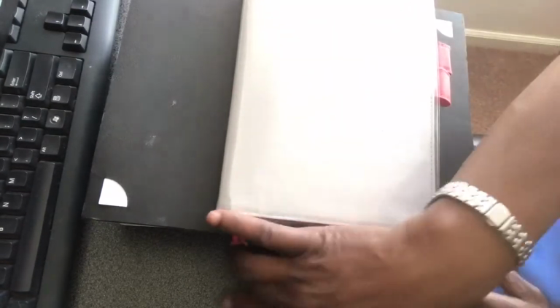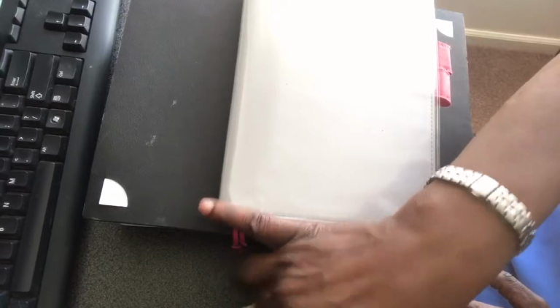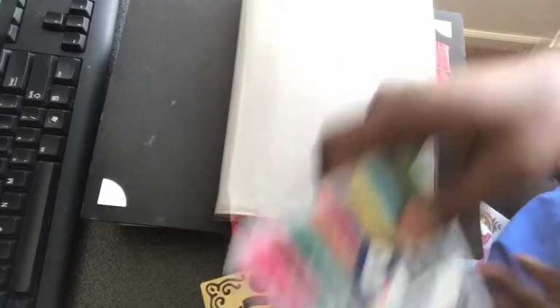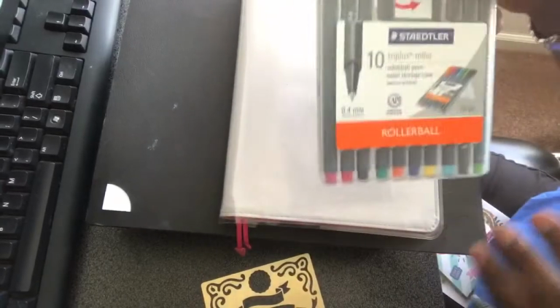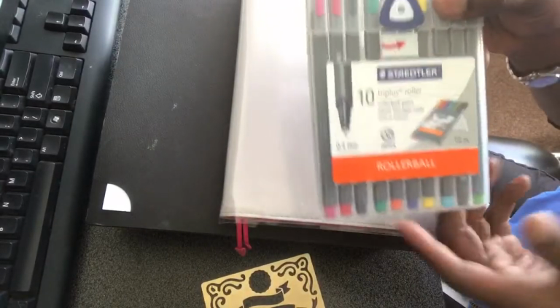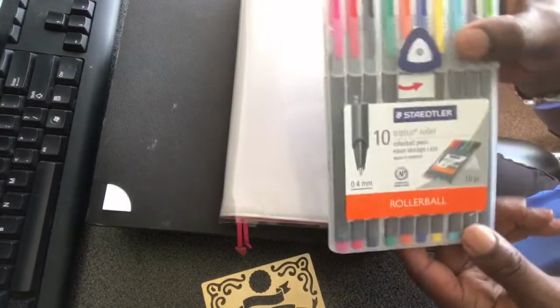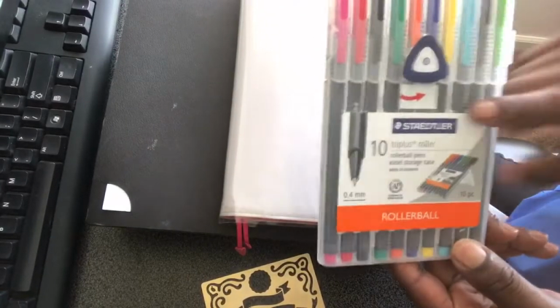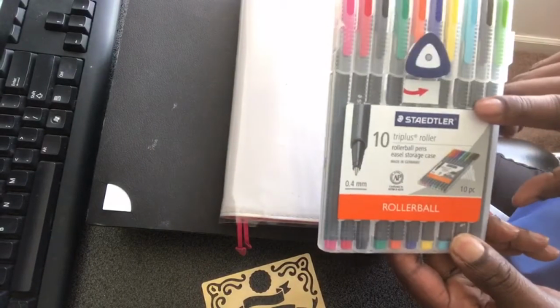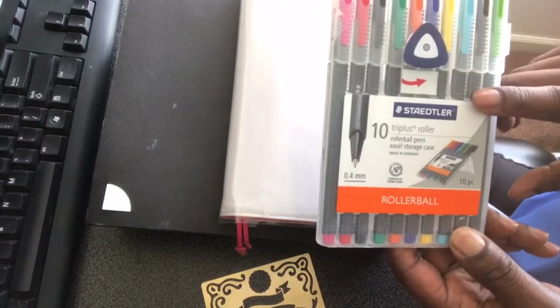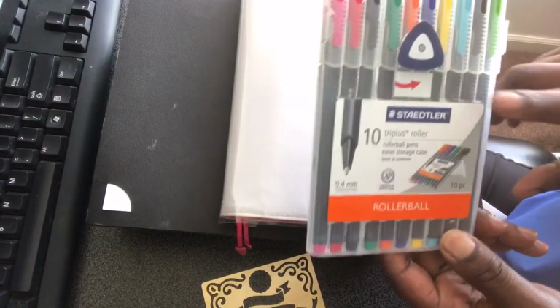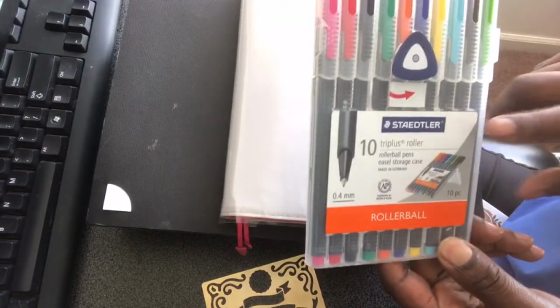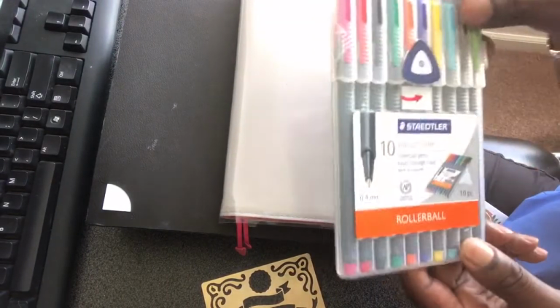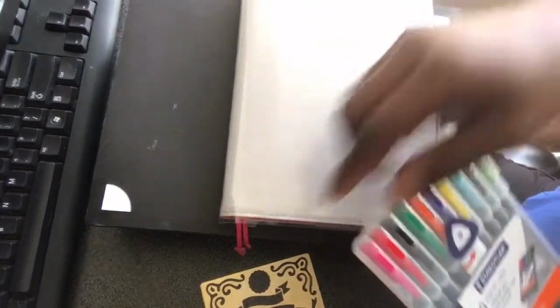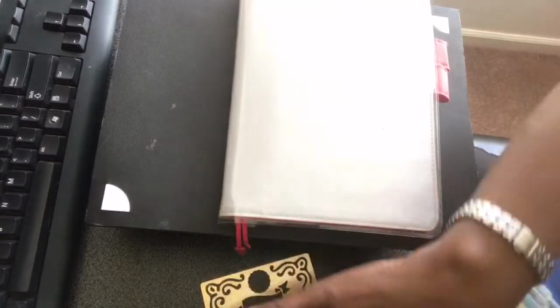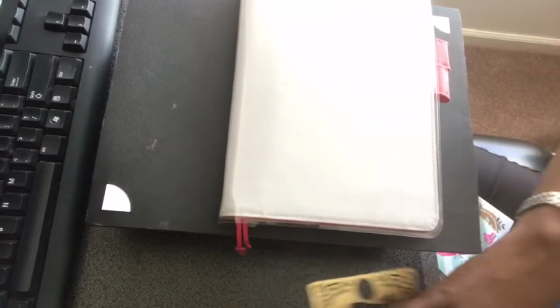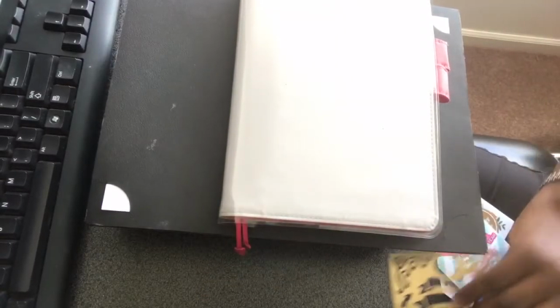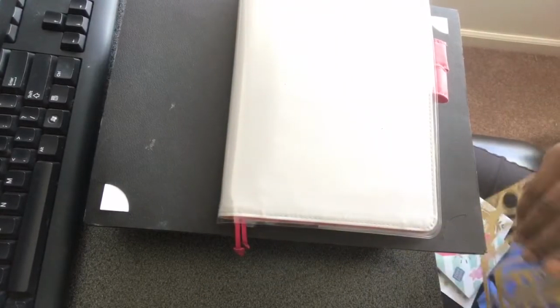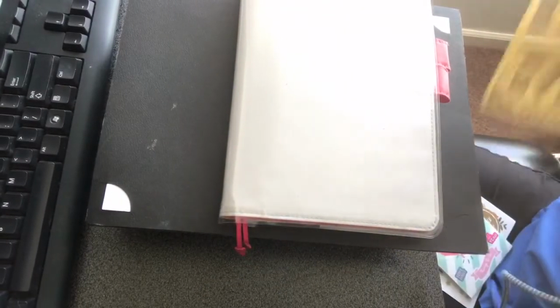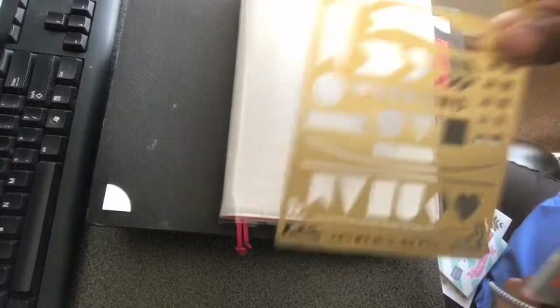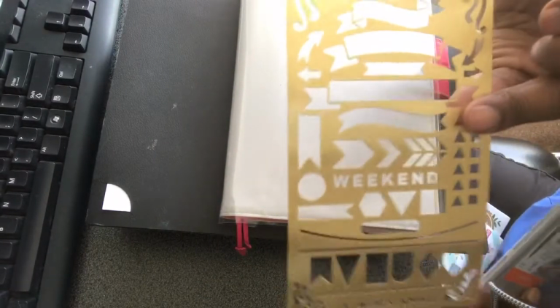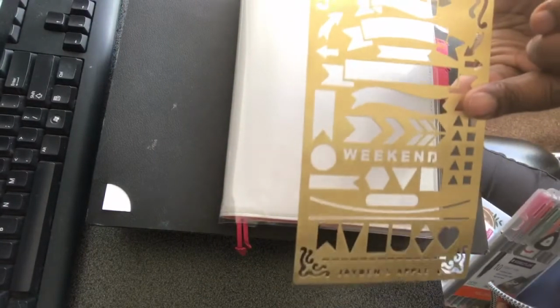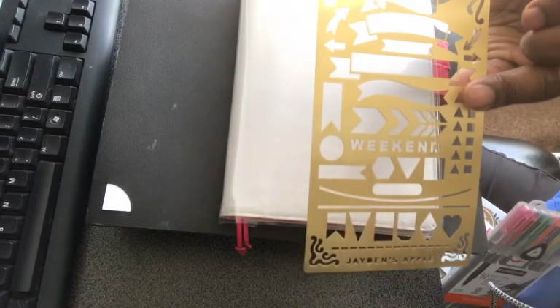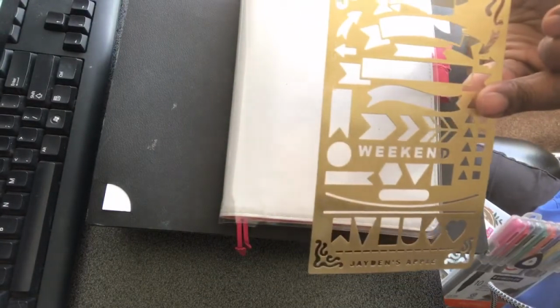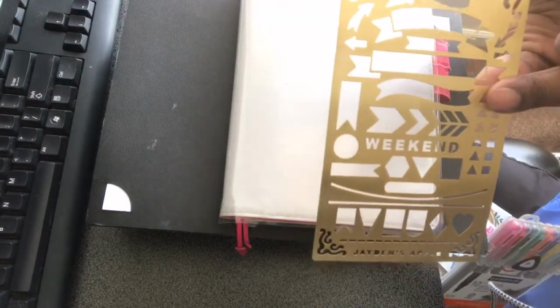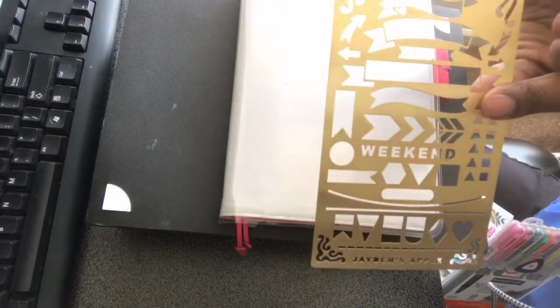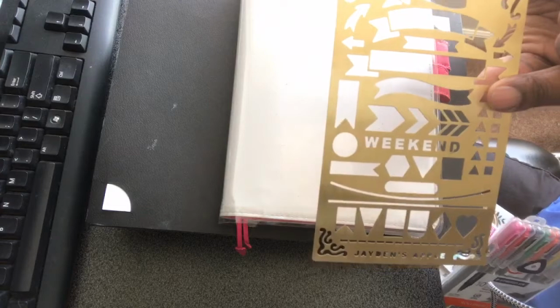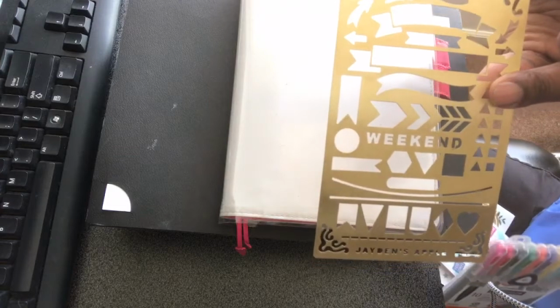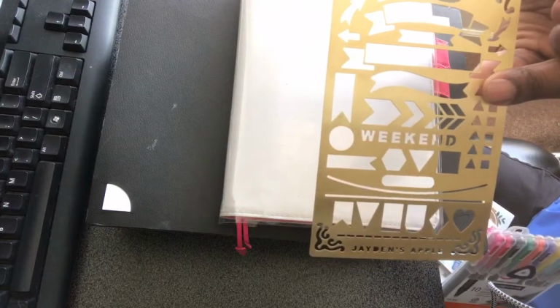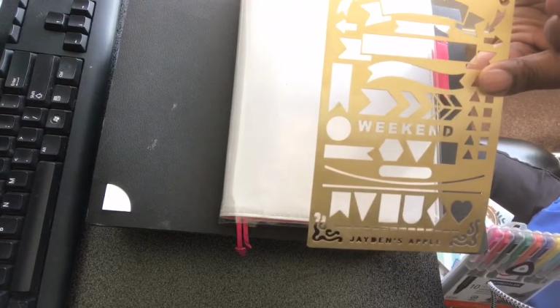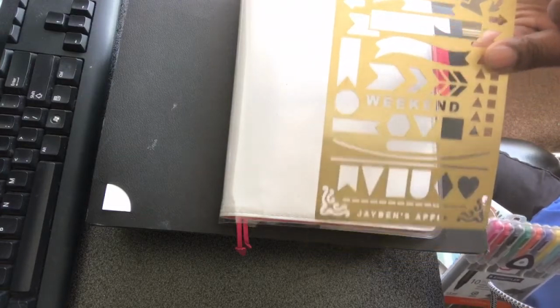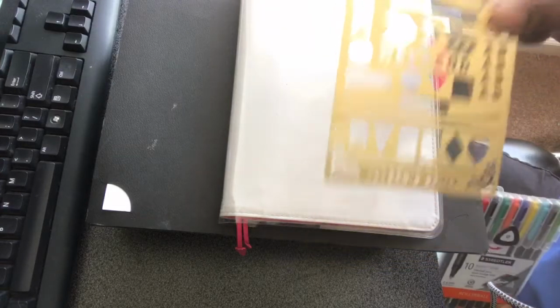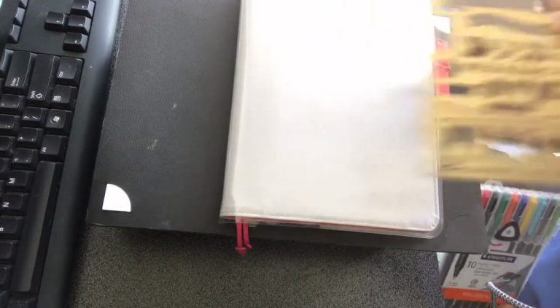Some of the supplies I used: I used the Staedtler's Fineliner Pencils and I did use my Jaden's Apple Stencil. I use this a few weeks, so this should be no surprise to anyone how much I love this.